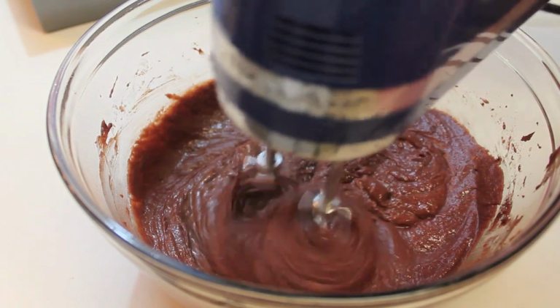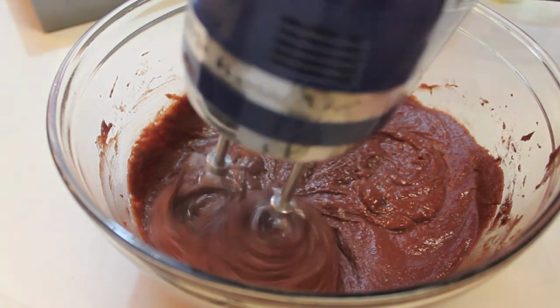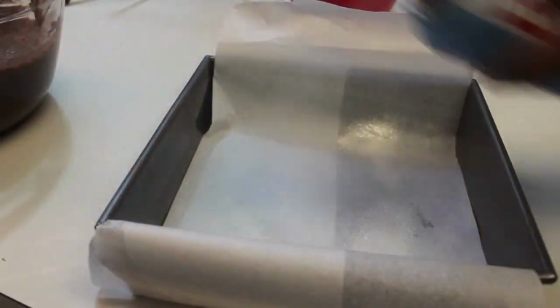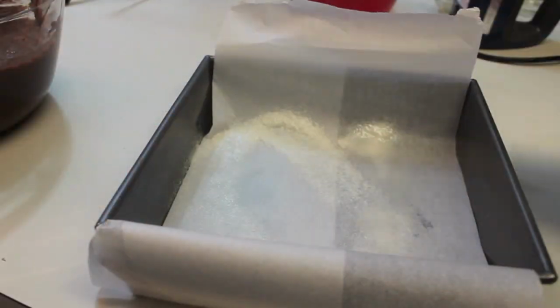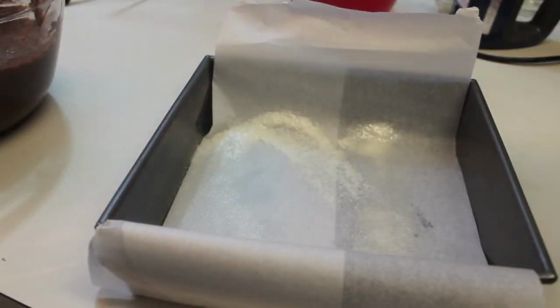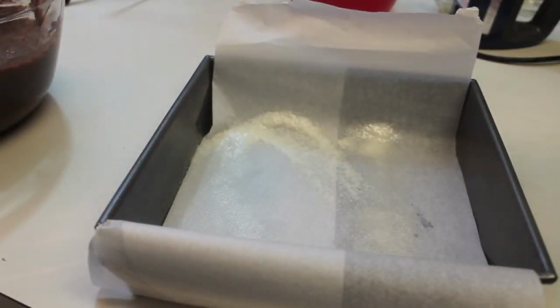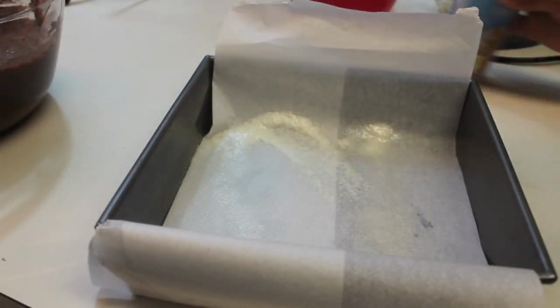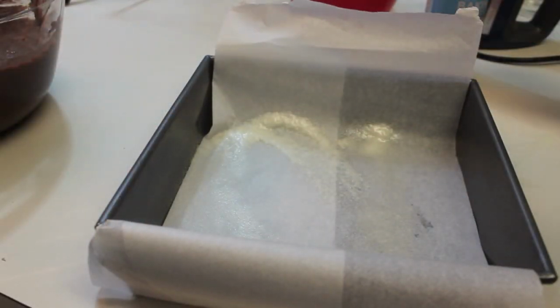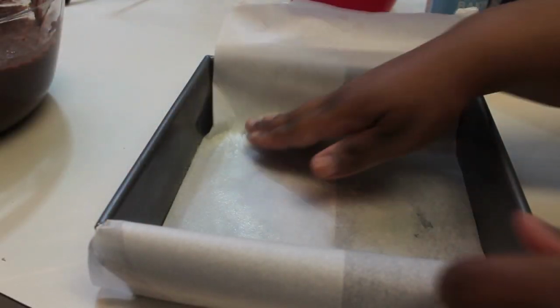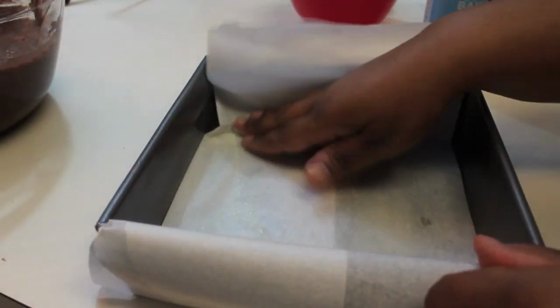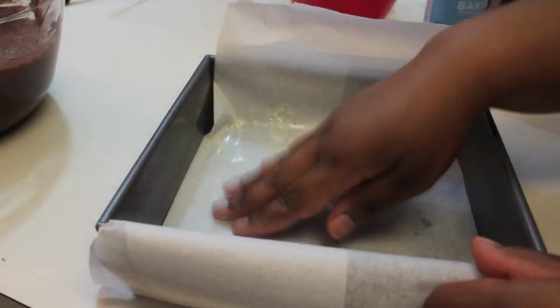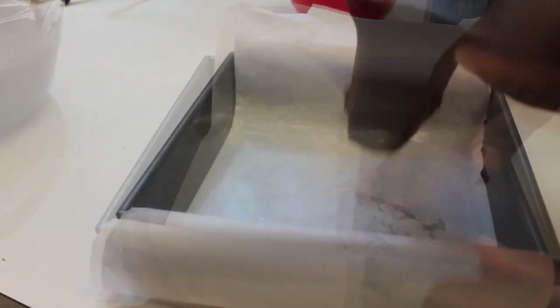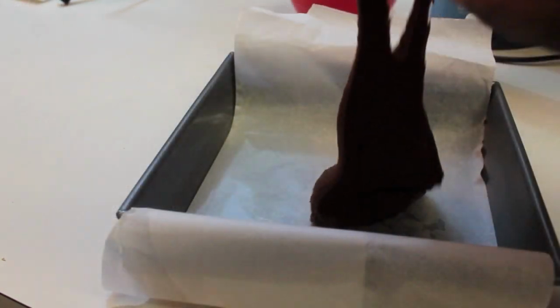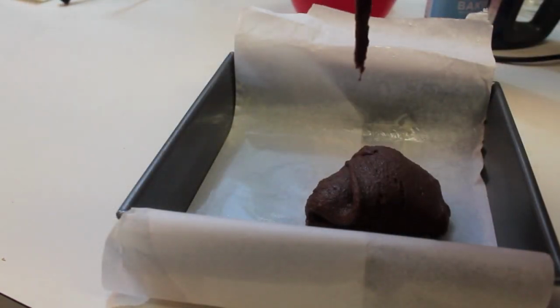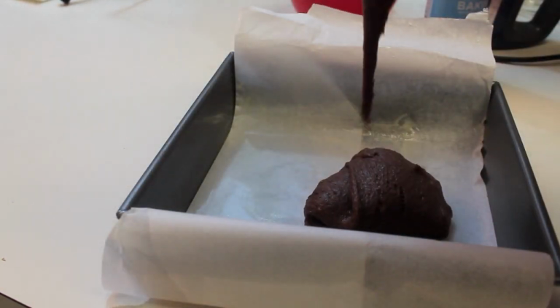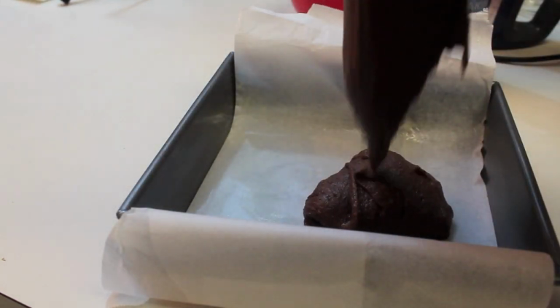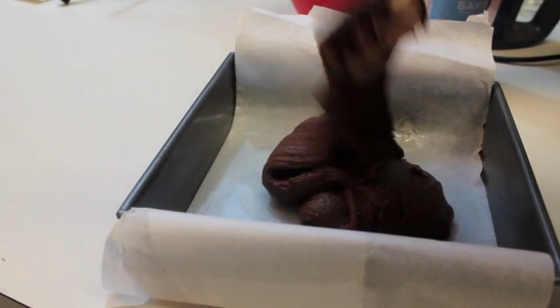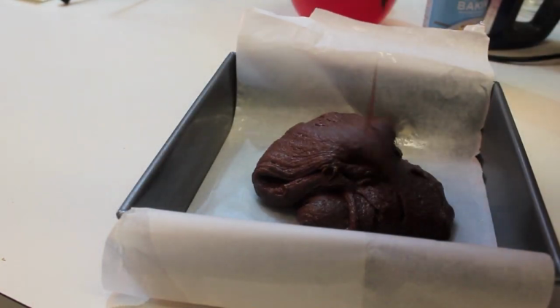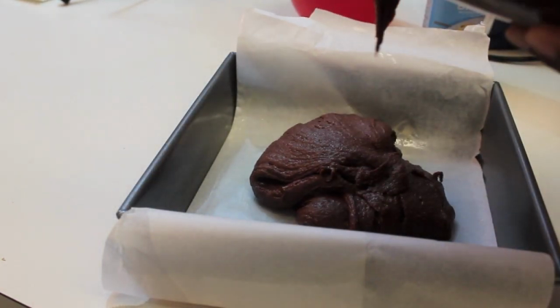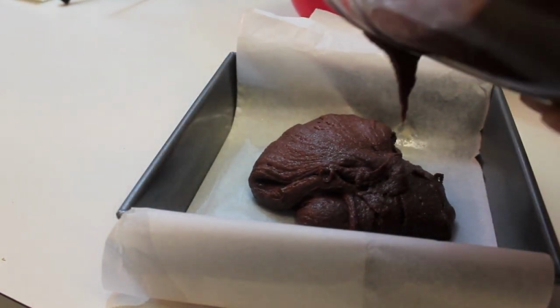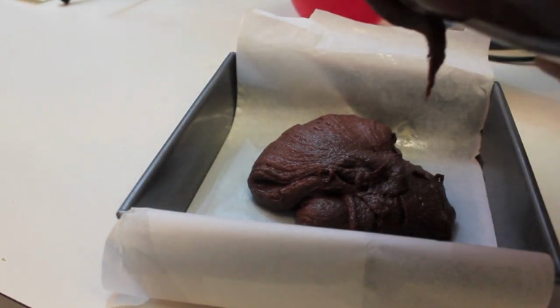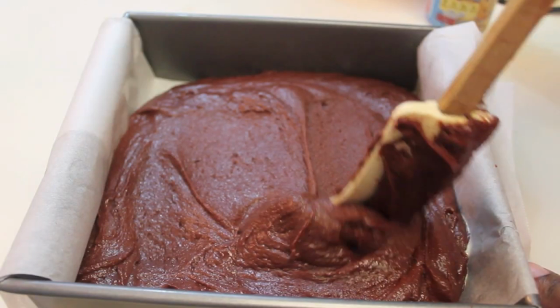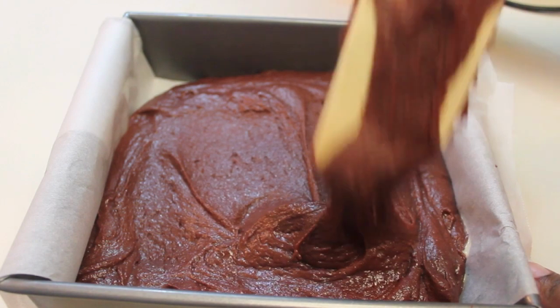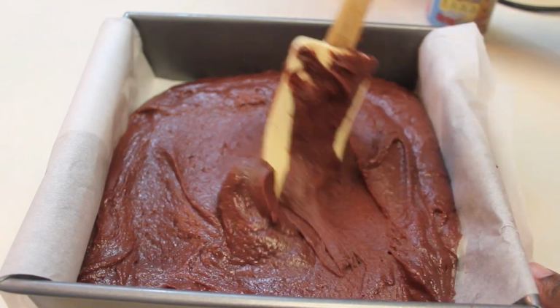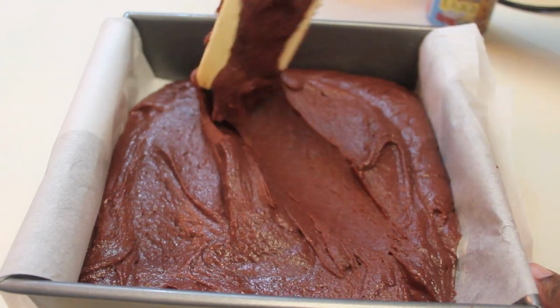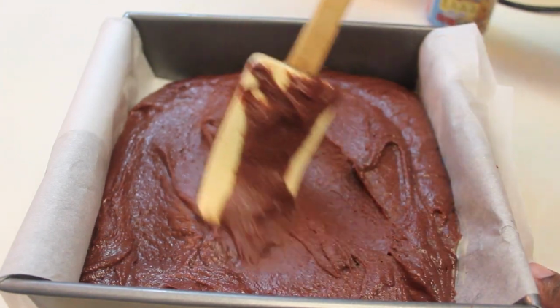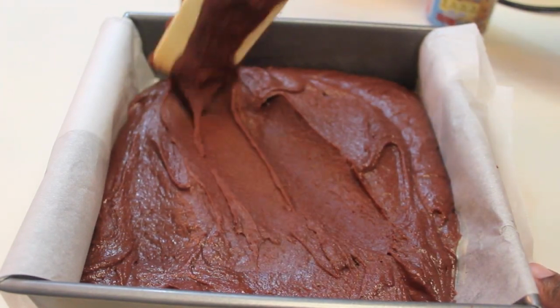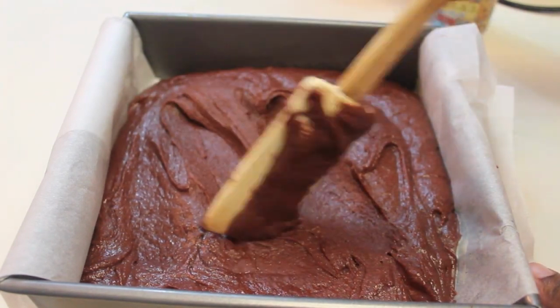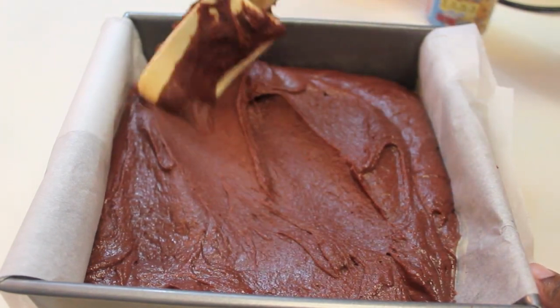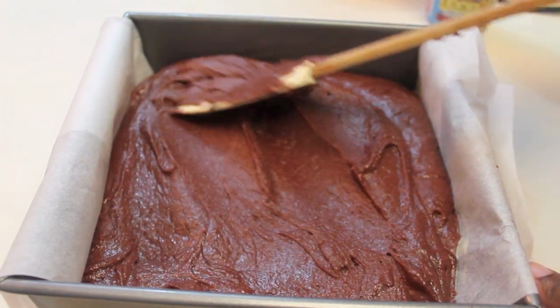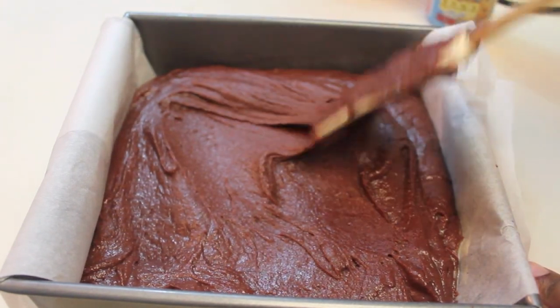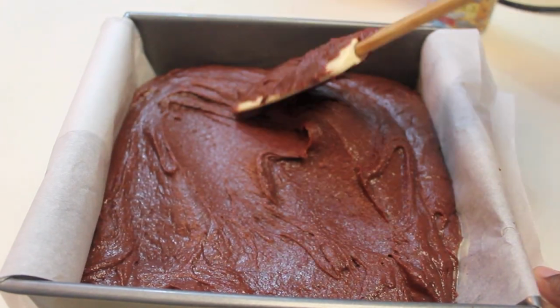Now we're ready to transfer the batter into our baking dish. I'm using an 8x8 and I sprayed it with some baking spray. I also have parchment paper — you don't have to use both, you can use either or. I'm going to smooth the batter out until it's nice and leveled.